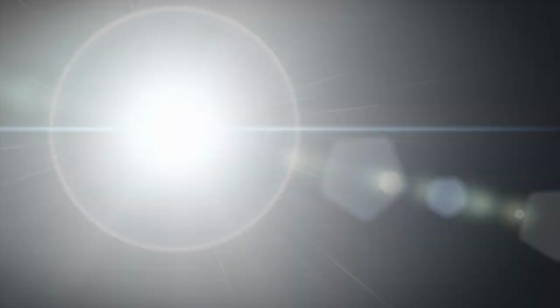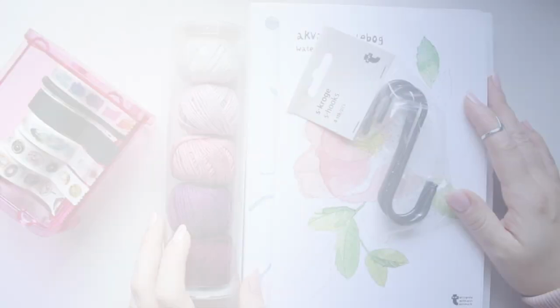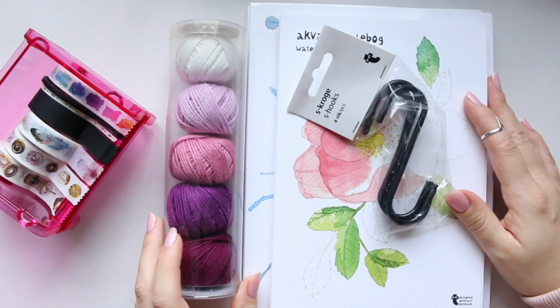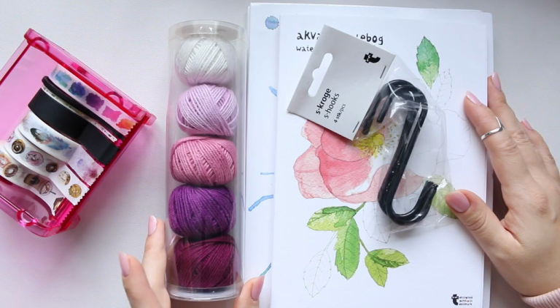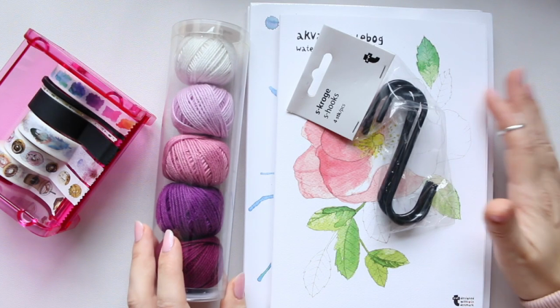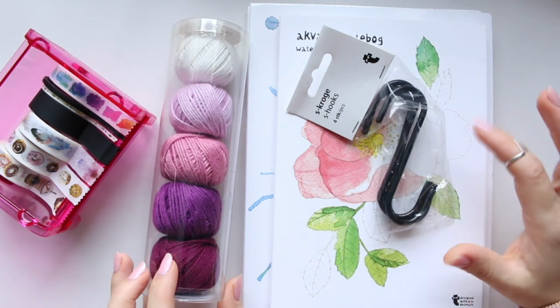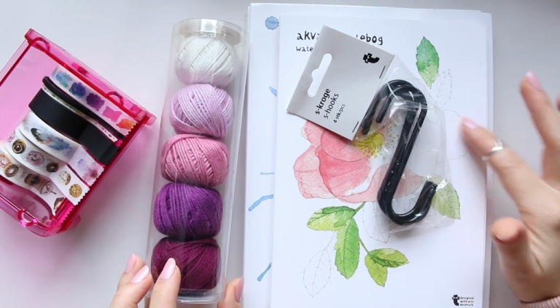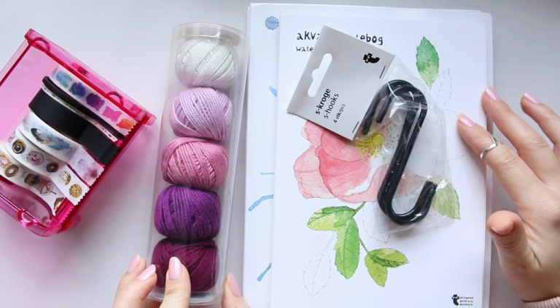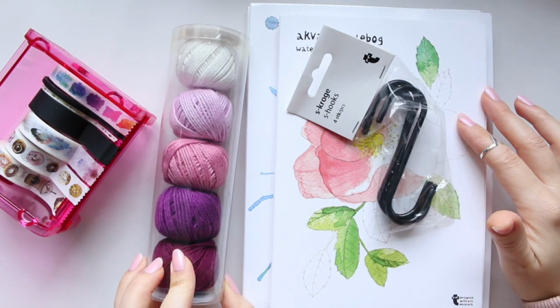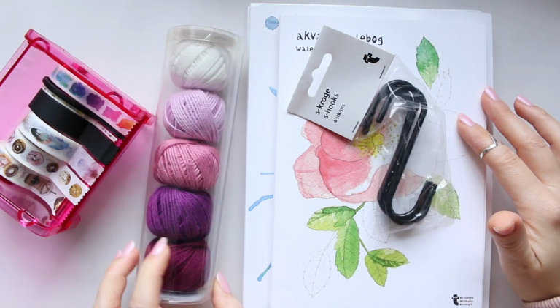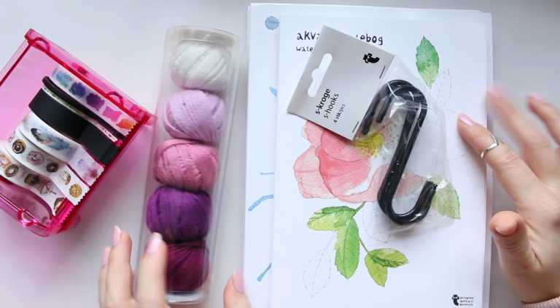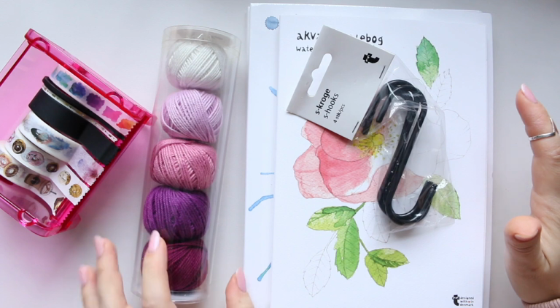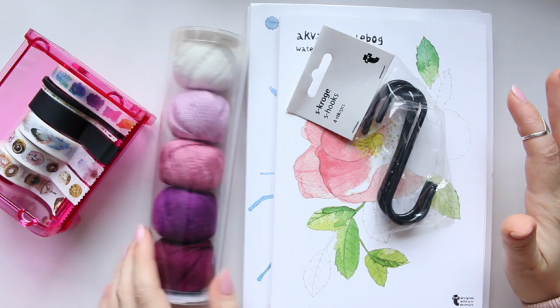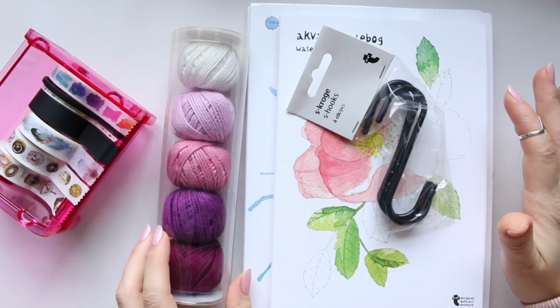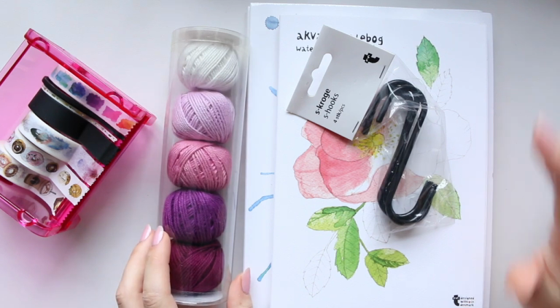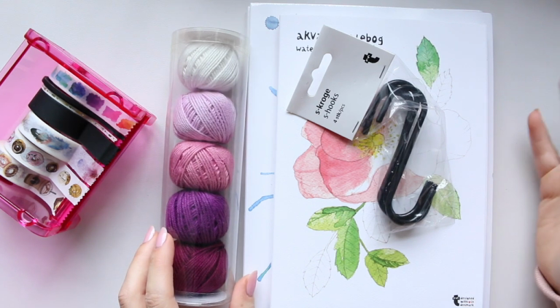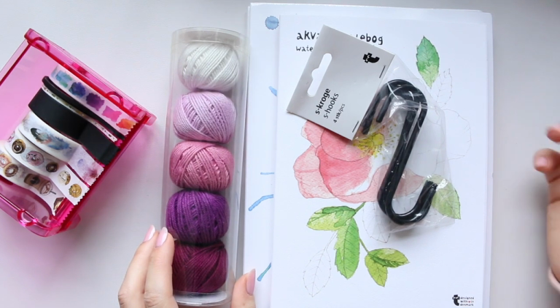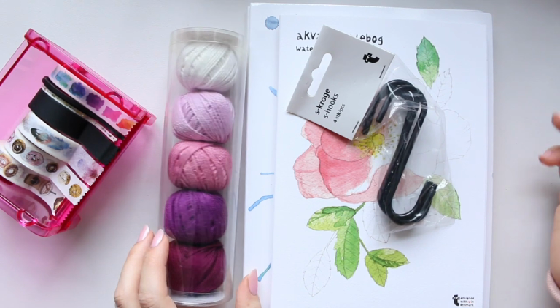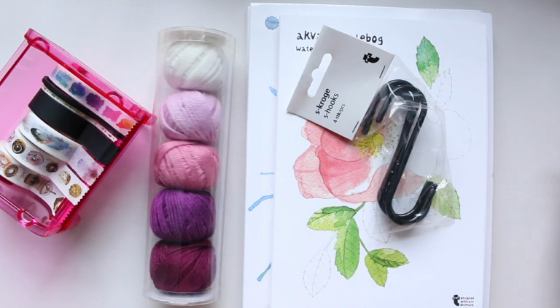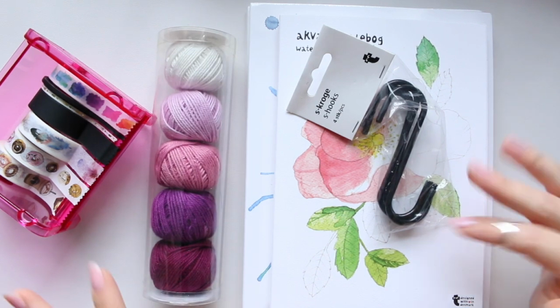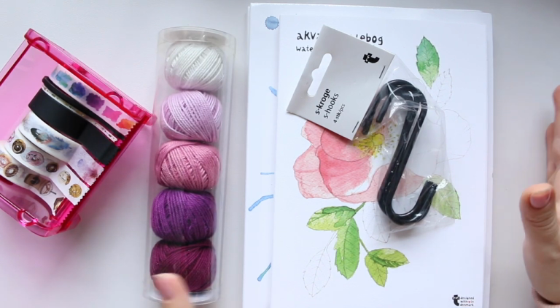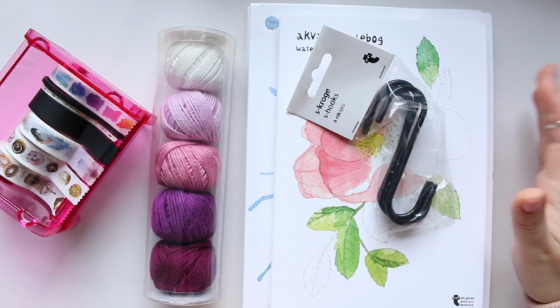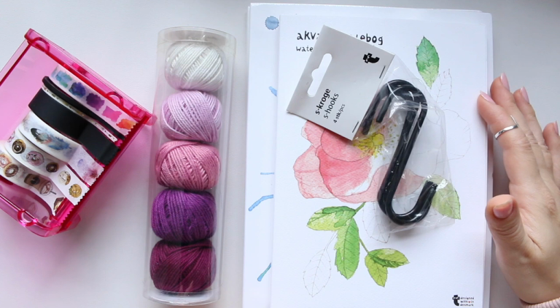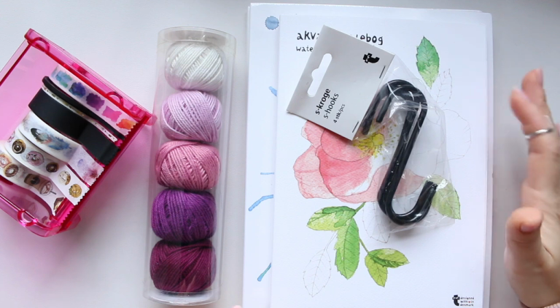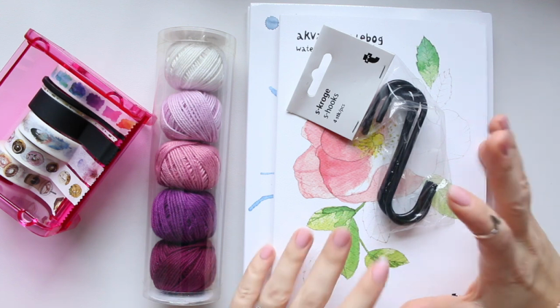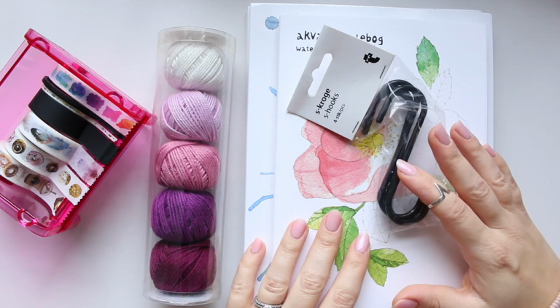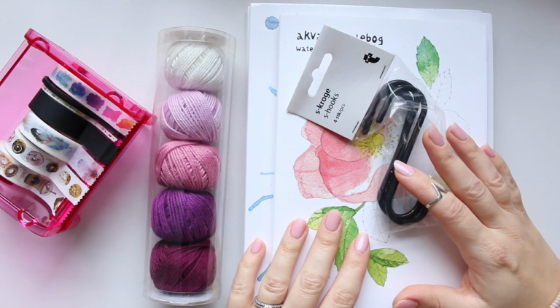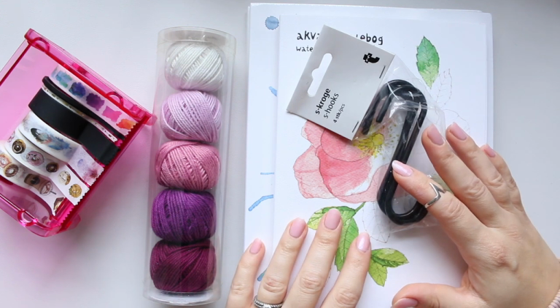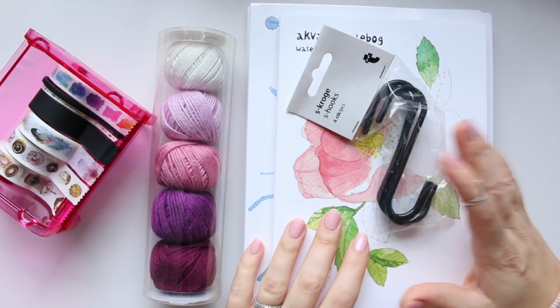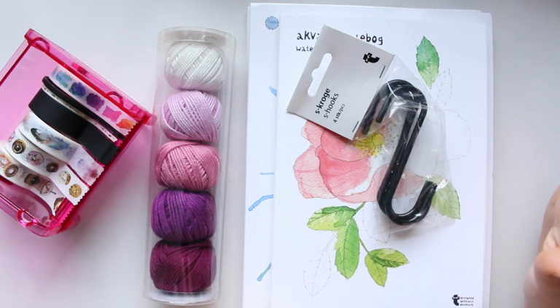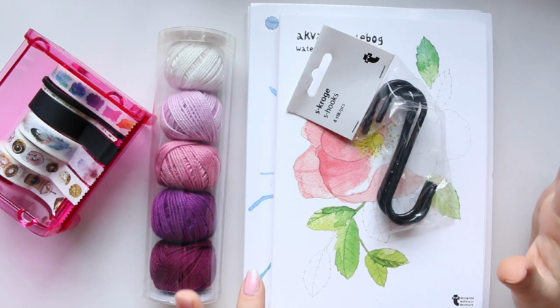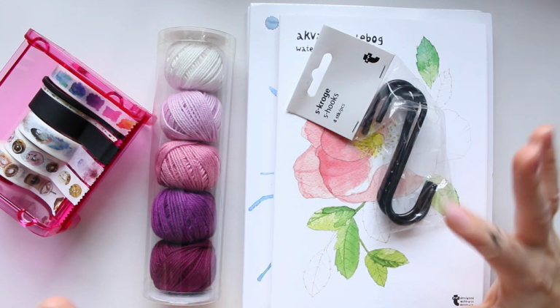Hi everyone! Over the weekend I went to Tiger and got a few things. This time I actually had a good look around — usually I just run in and out — but I found a few things I thought you might be interested in.